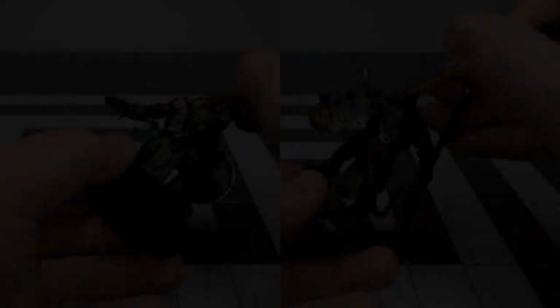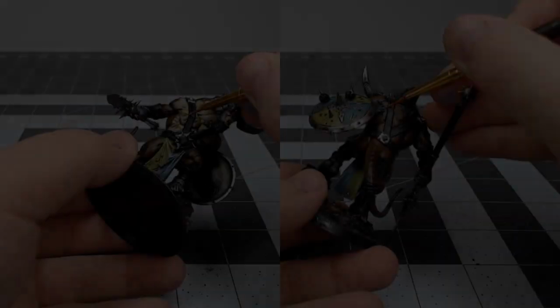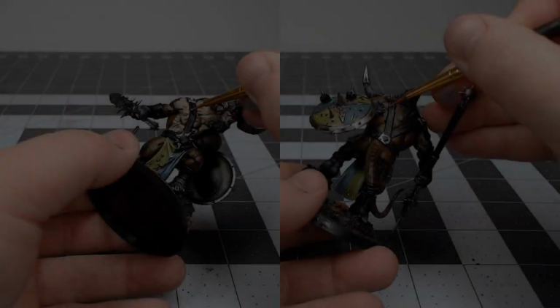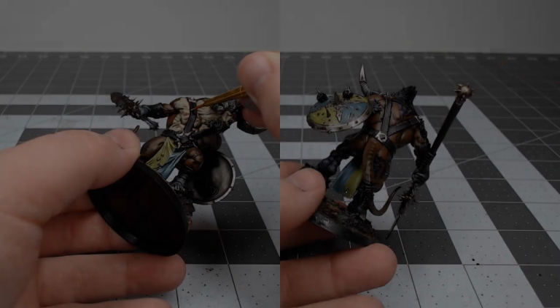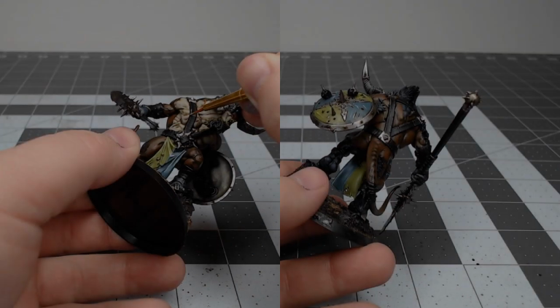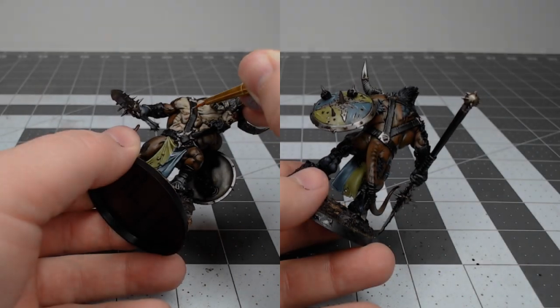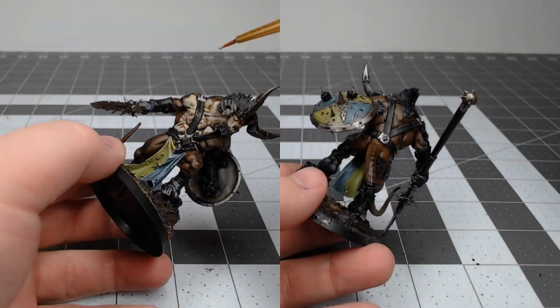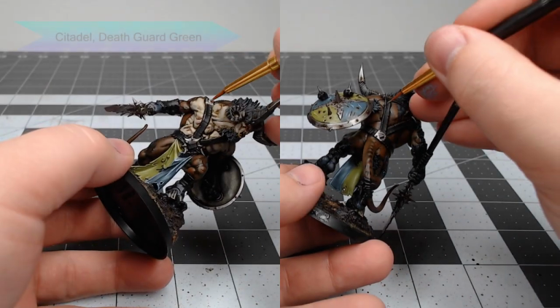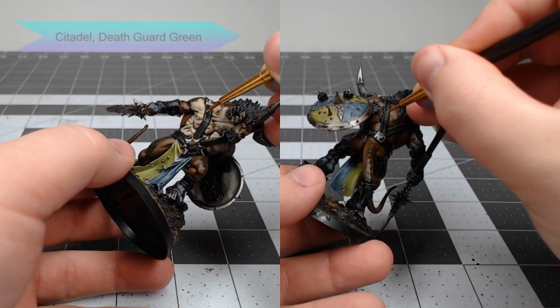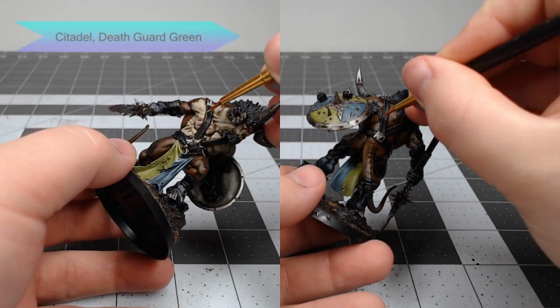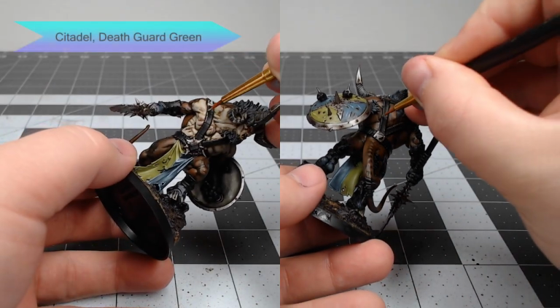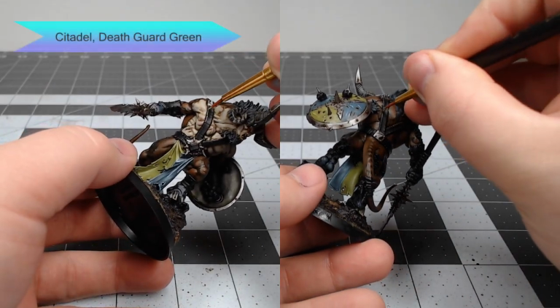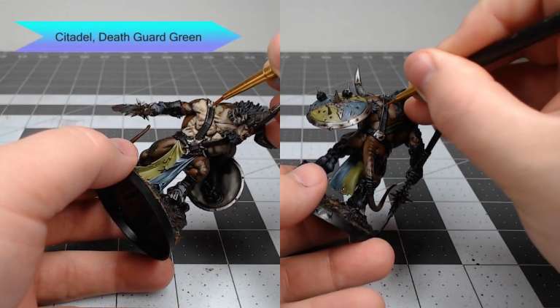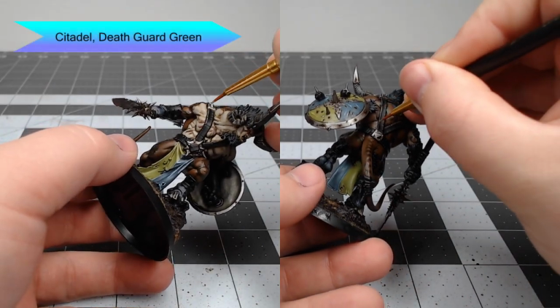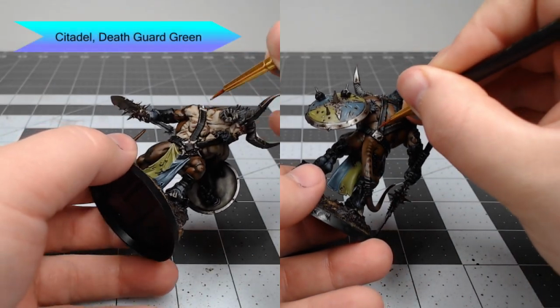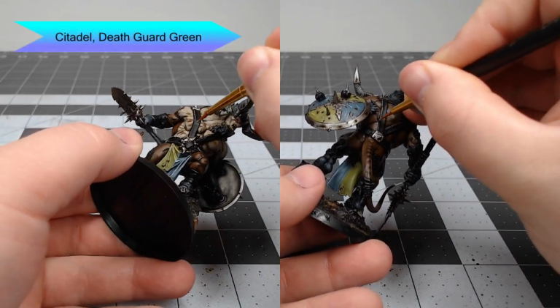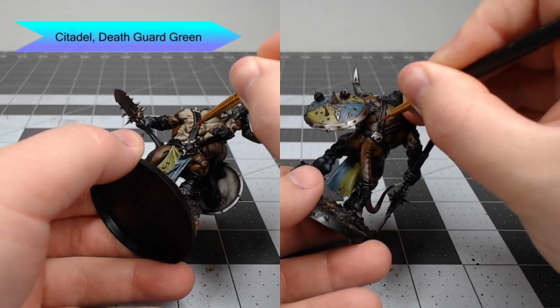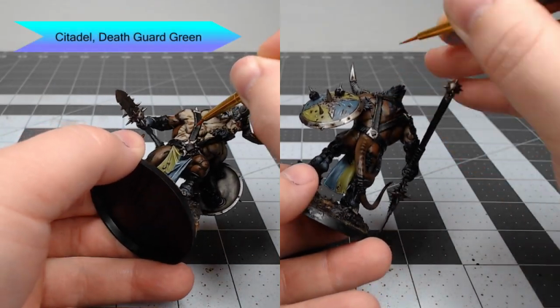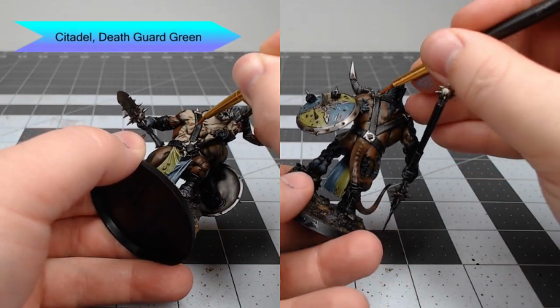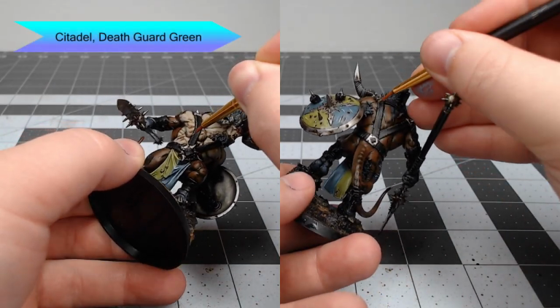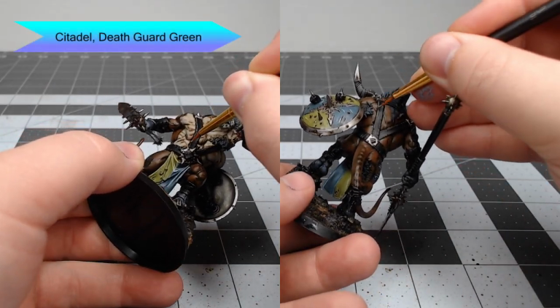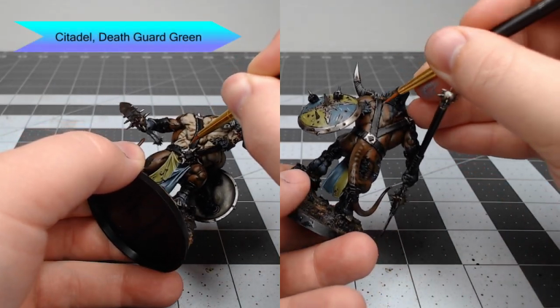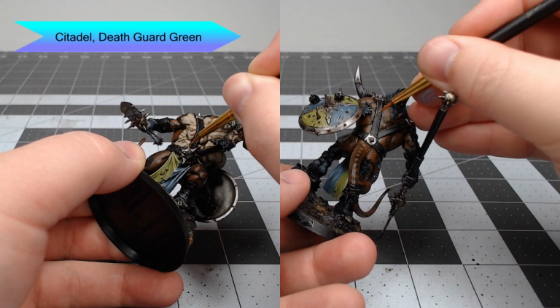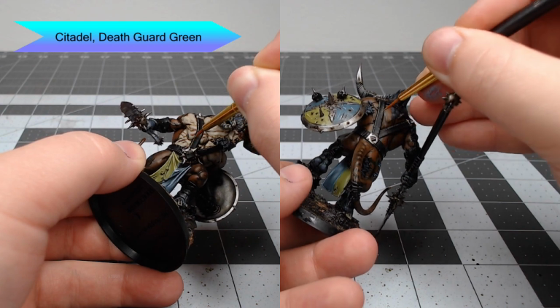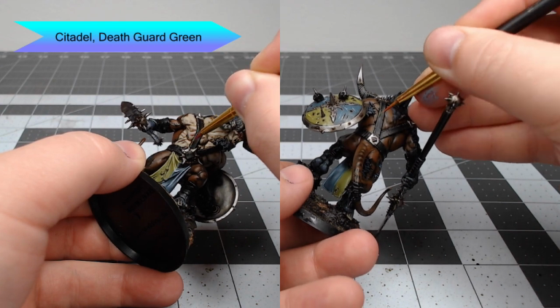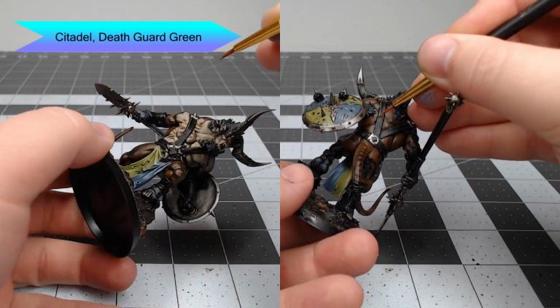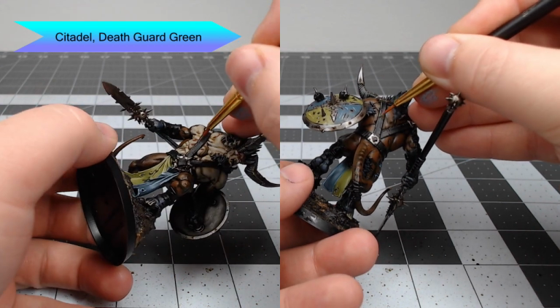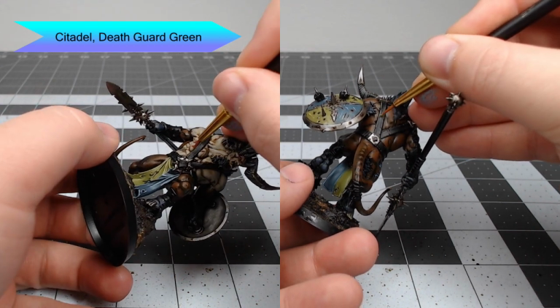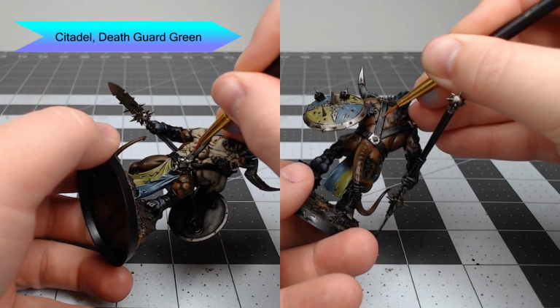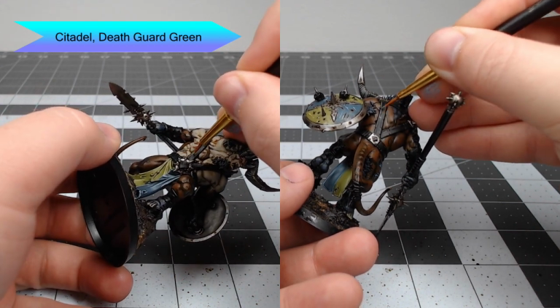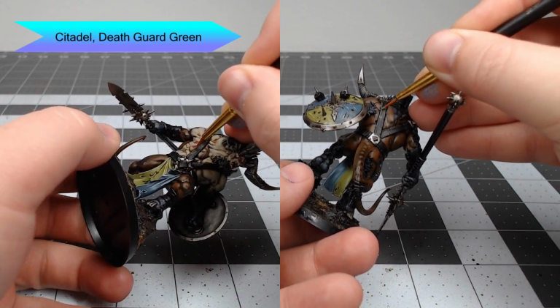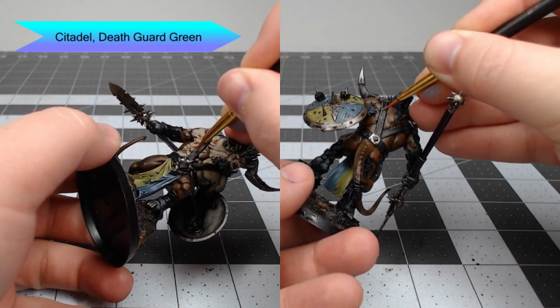Once that's done, we're going to take Death Guard Green and use this to edge highlight and texture all of the leather straps. This is going to give the black leather a somewhat green tone.